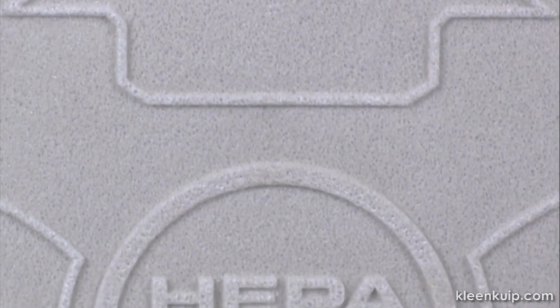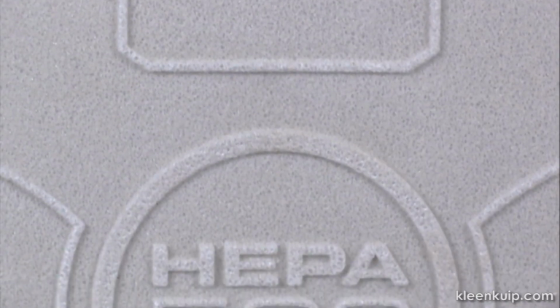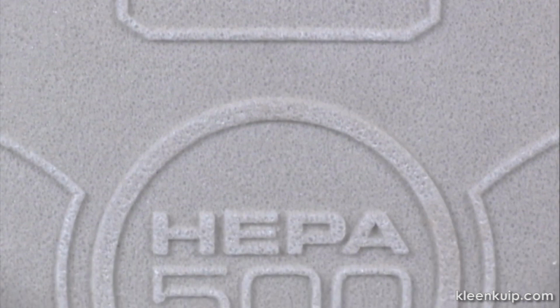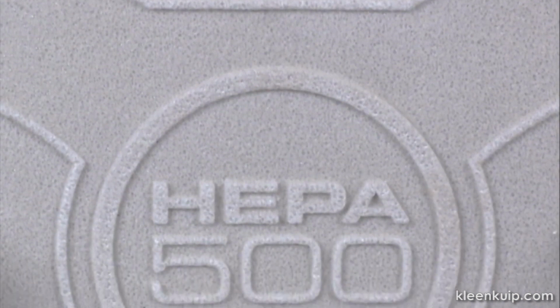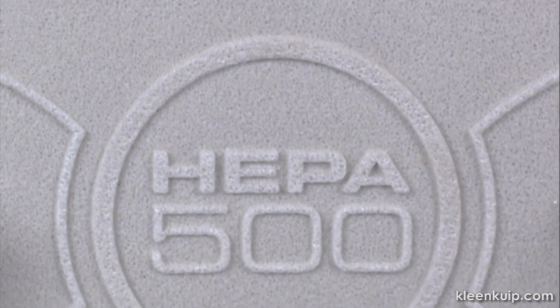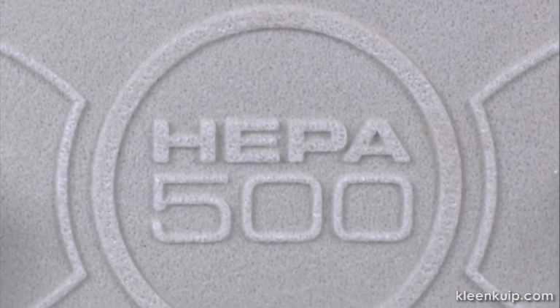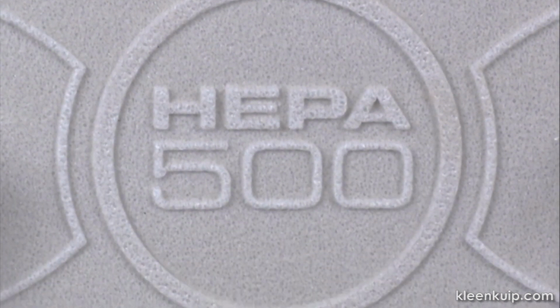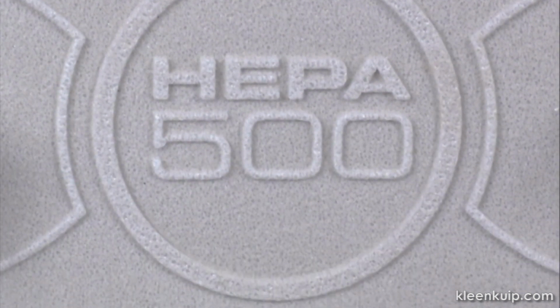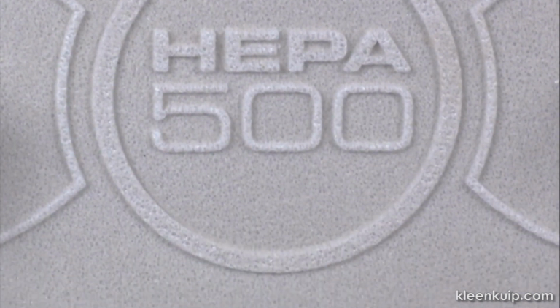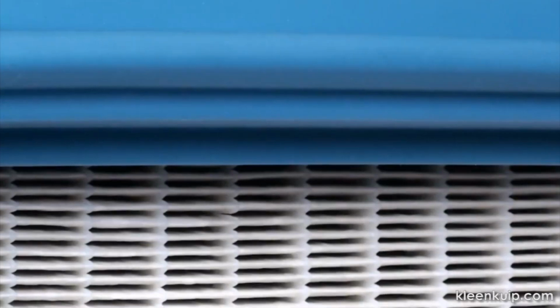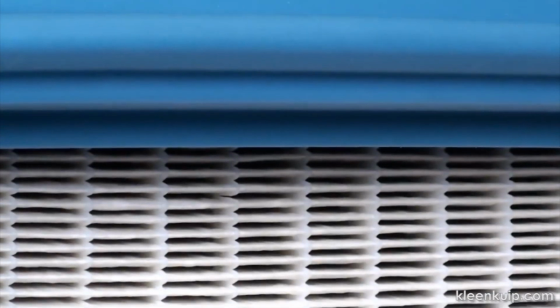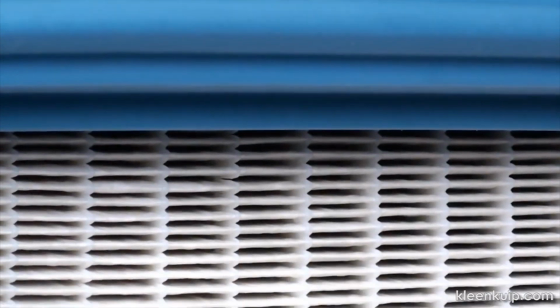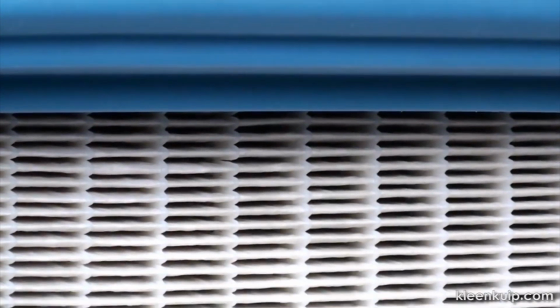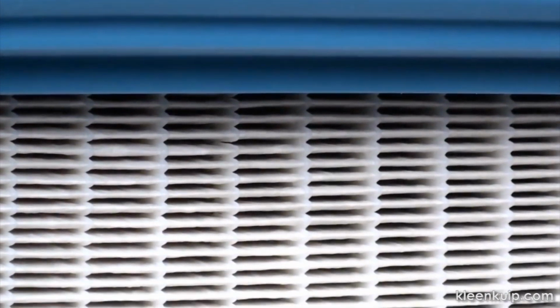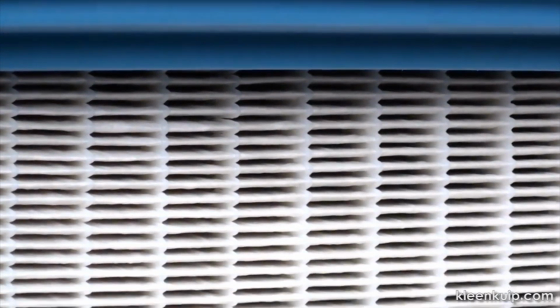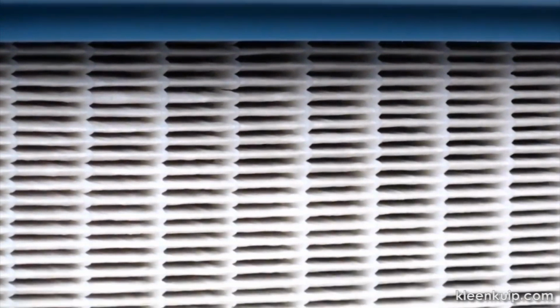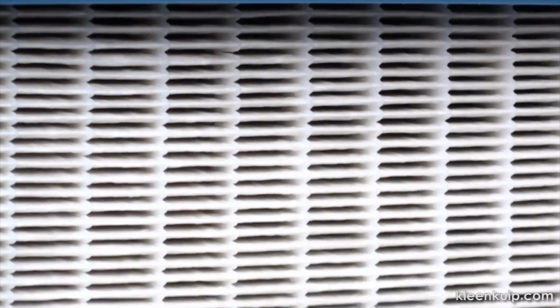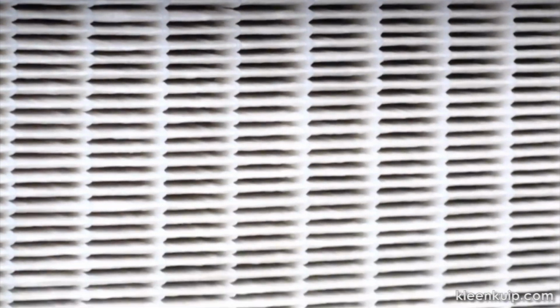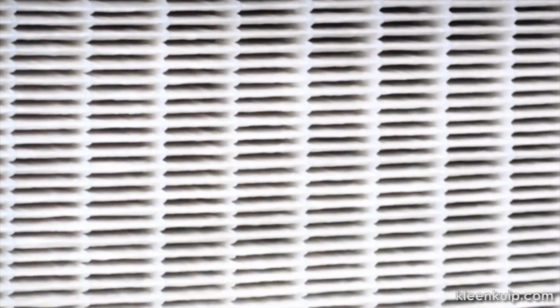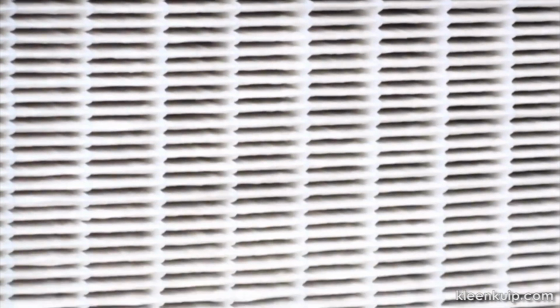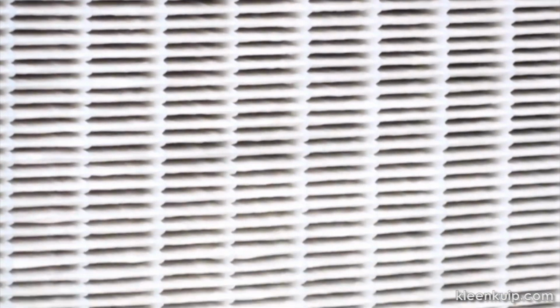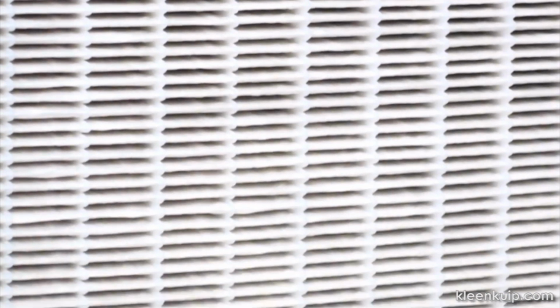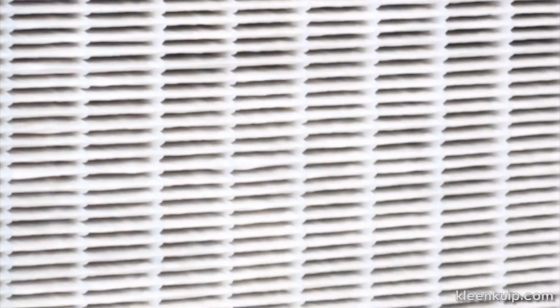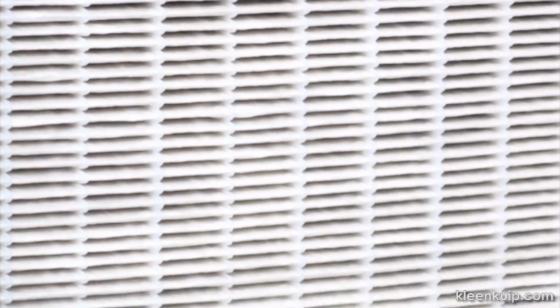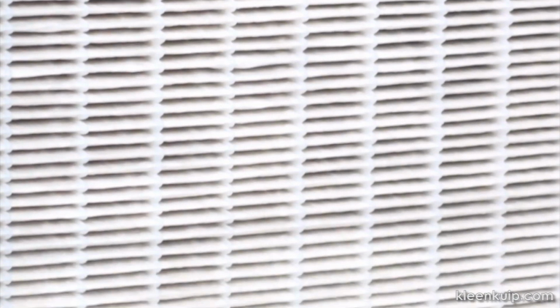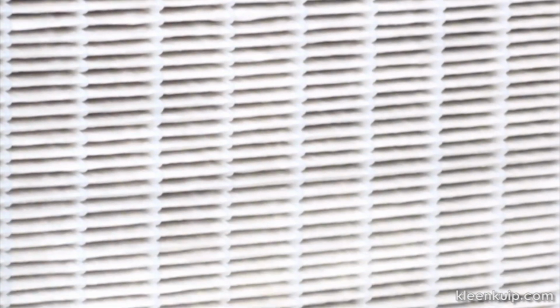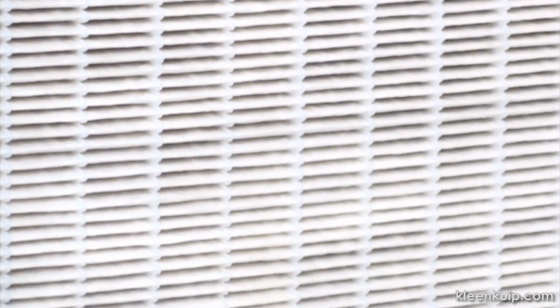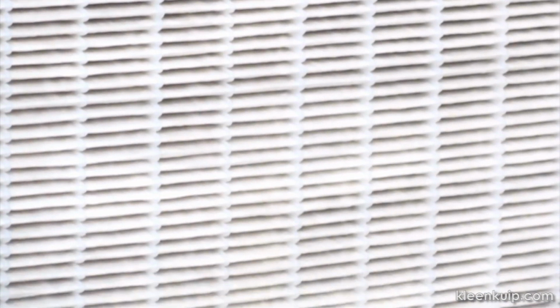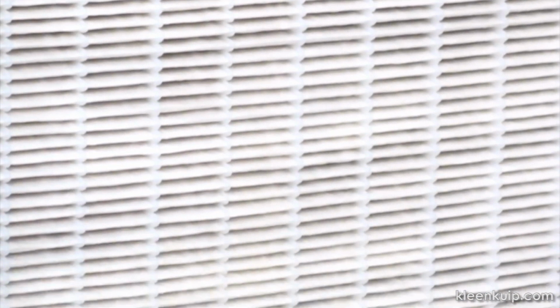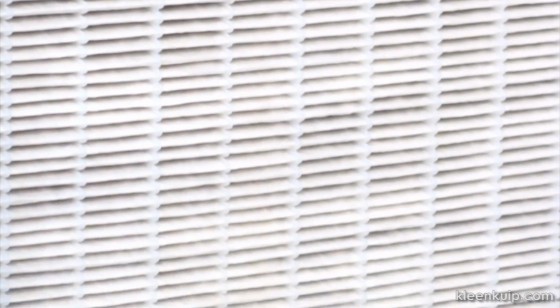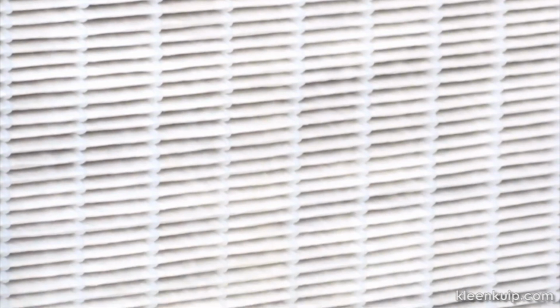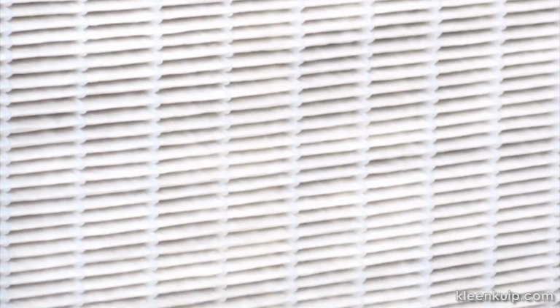The heart of the HEPA 500 is the primary filter that uses HEPA filter media capable of capturing 99.97% of 0.3 micron oily aerosol particles.